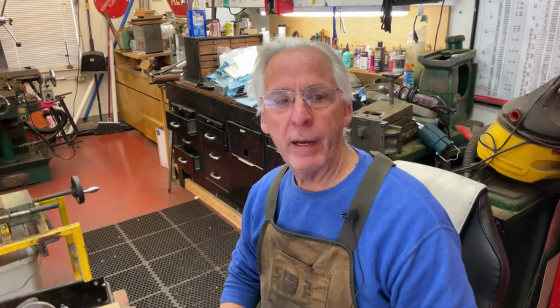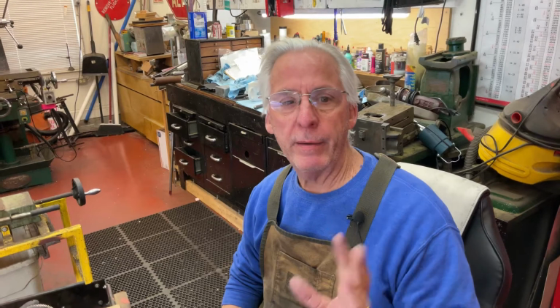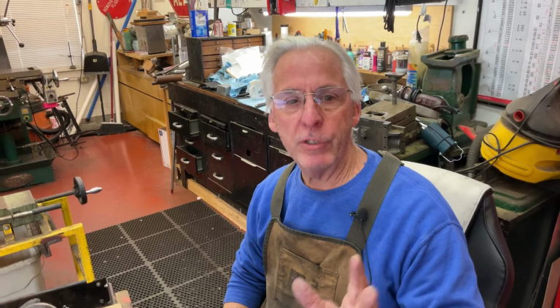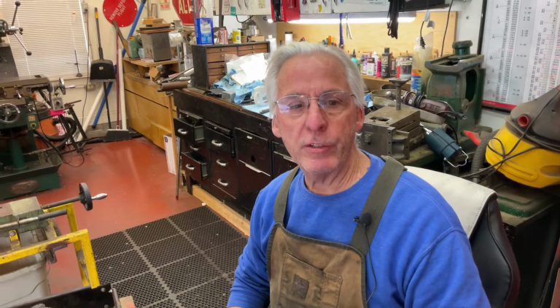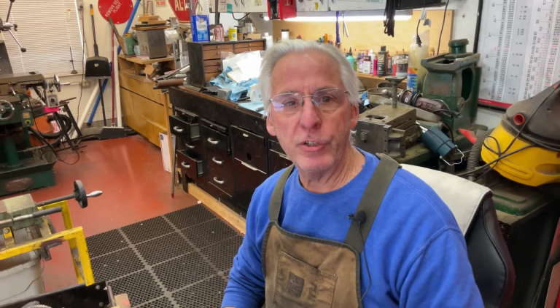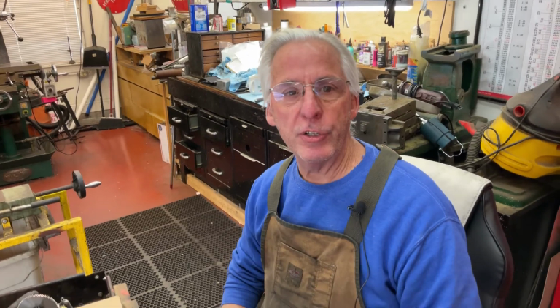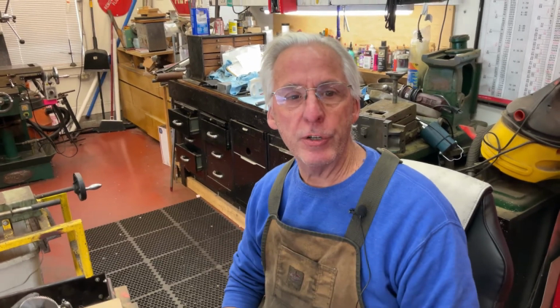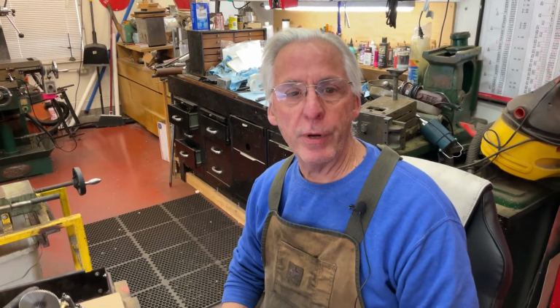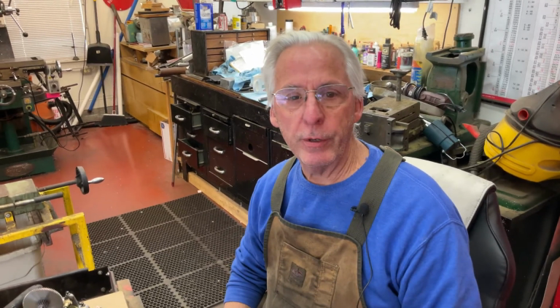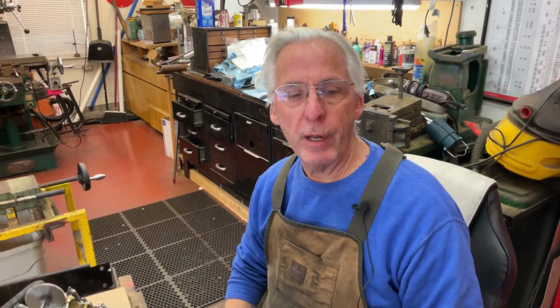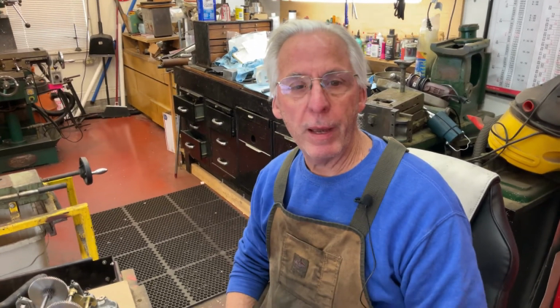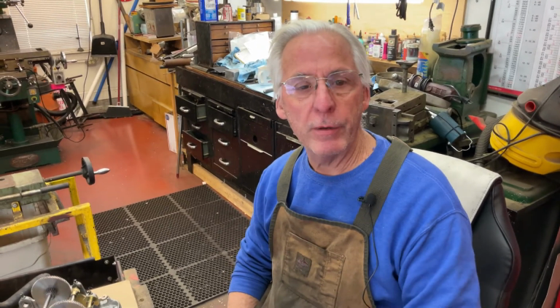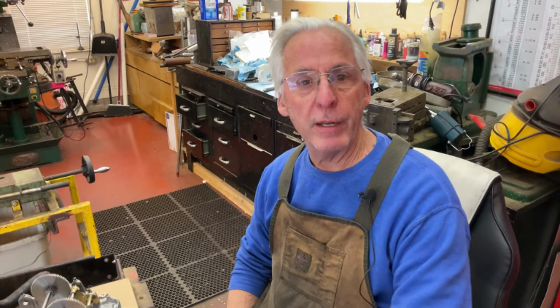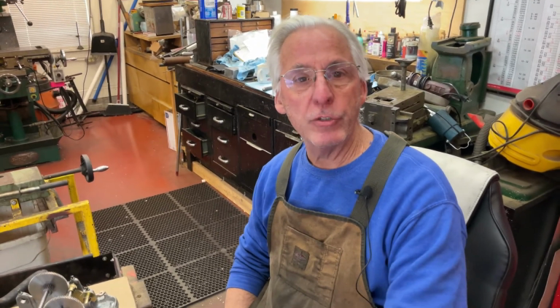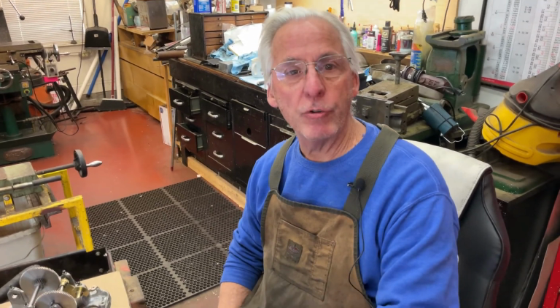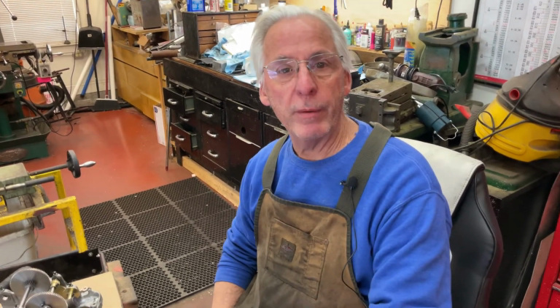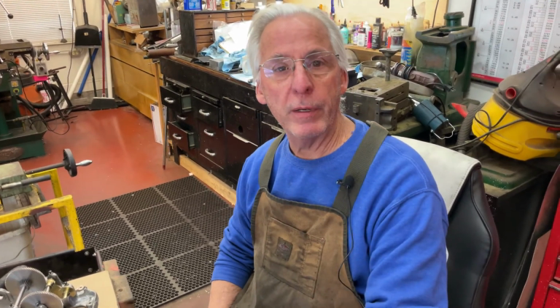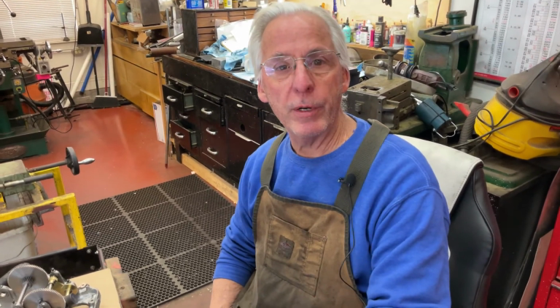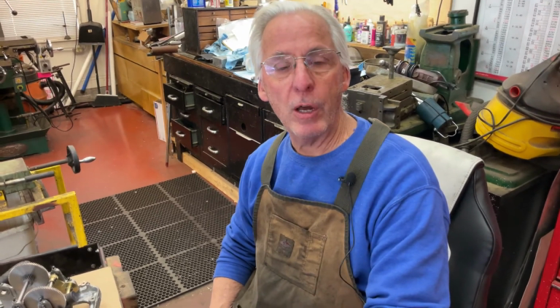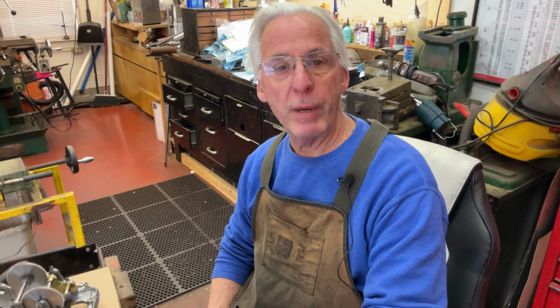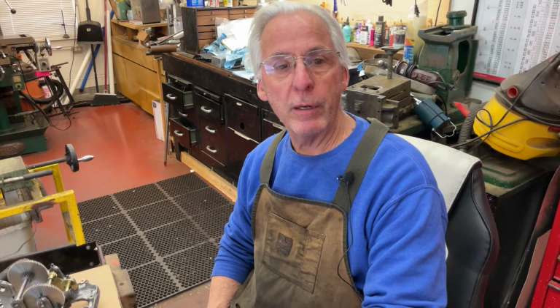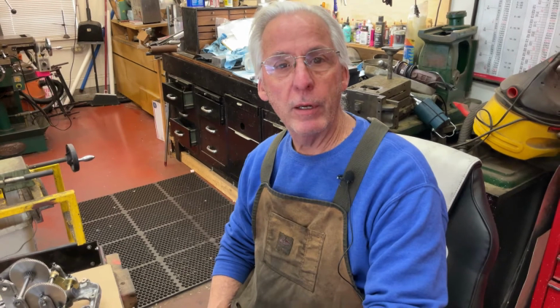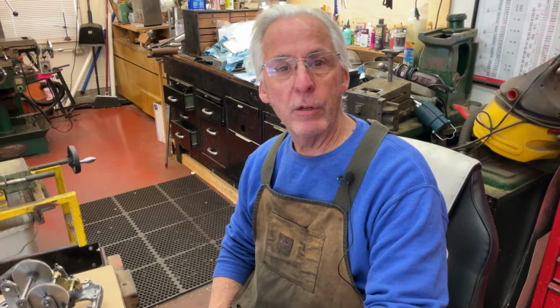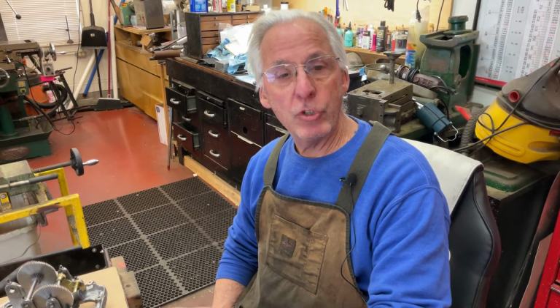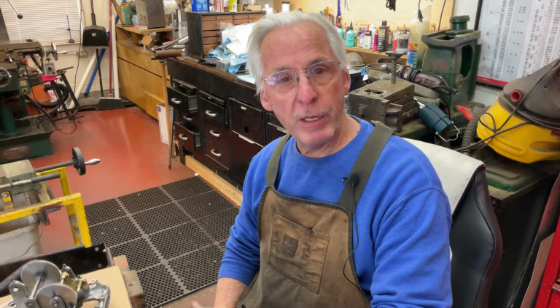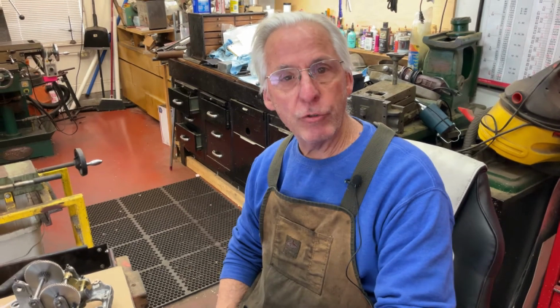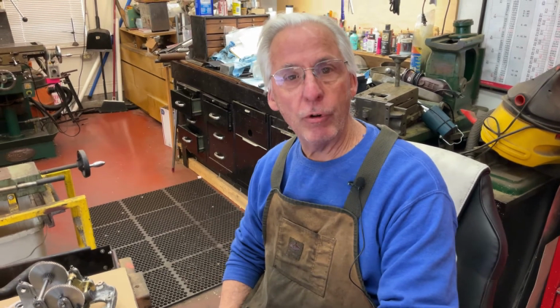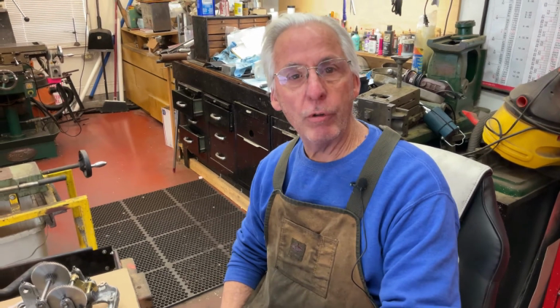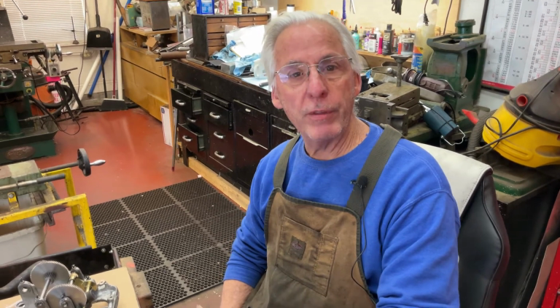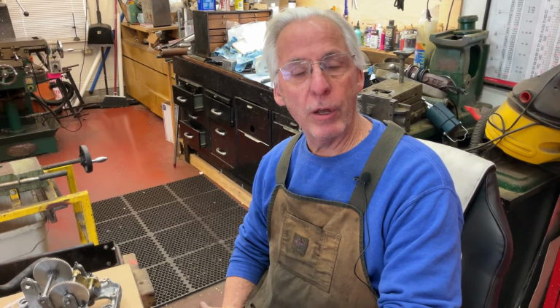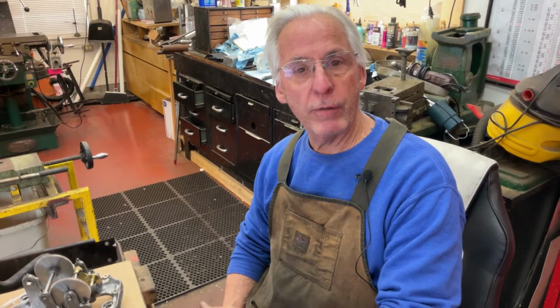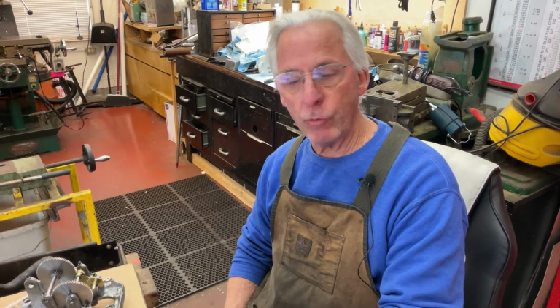Hi, Dyslexic Genius here, Brad Hurt. I'm back on the Edison Triumph, and I'm going to talk about the speed control and the on-off switch.